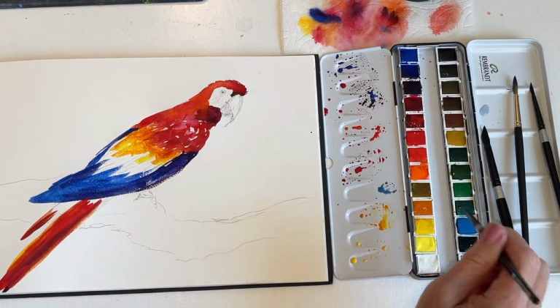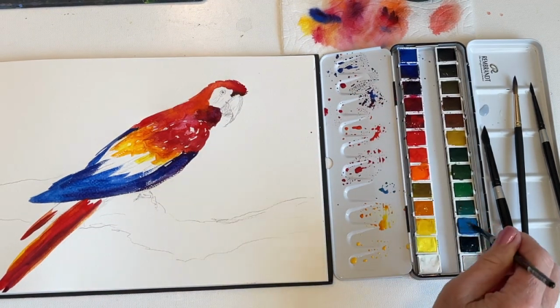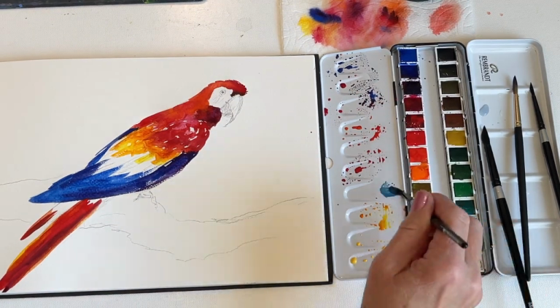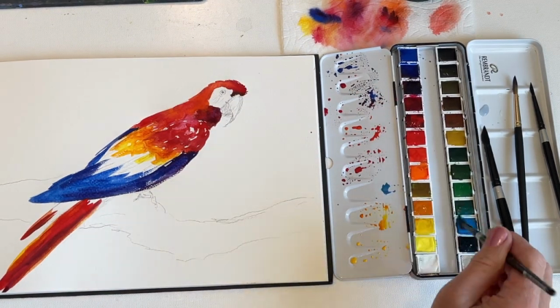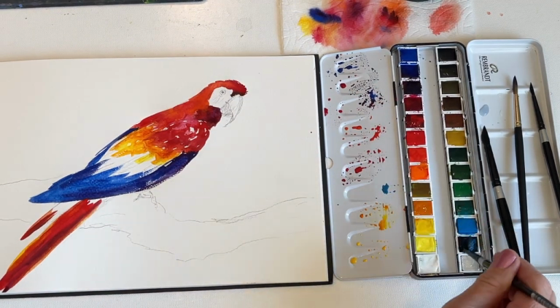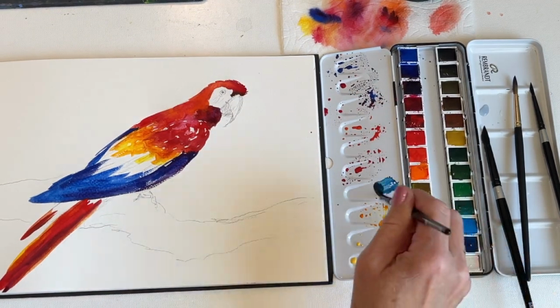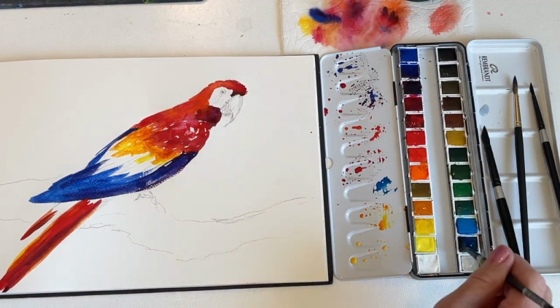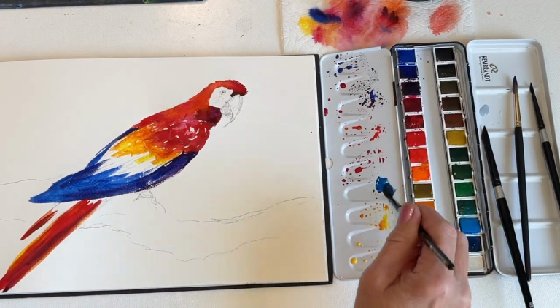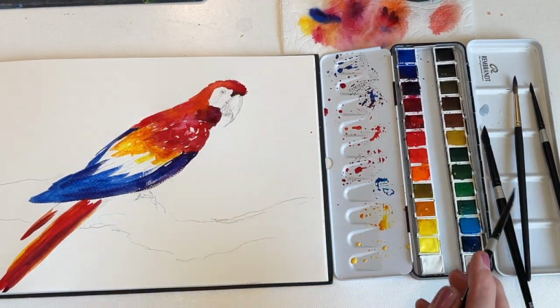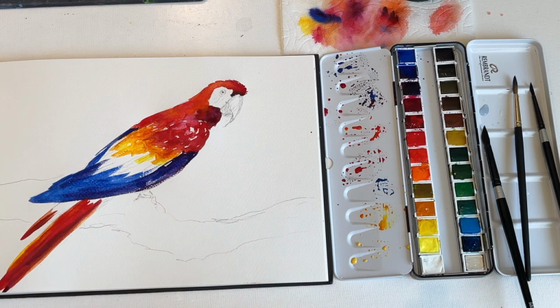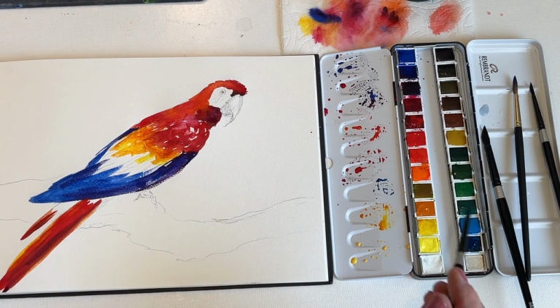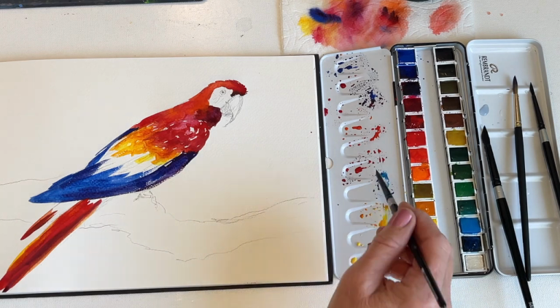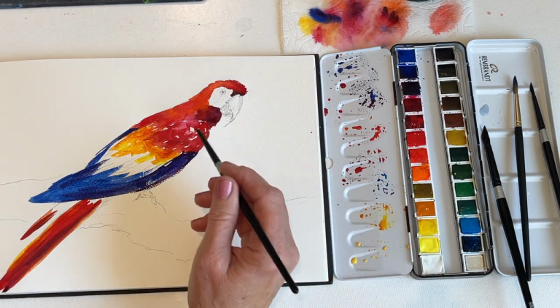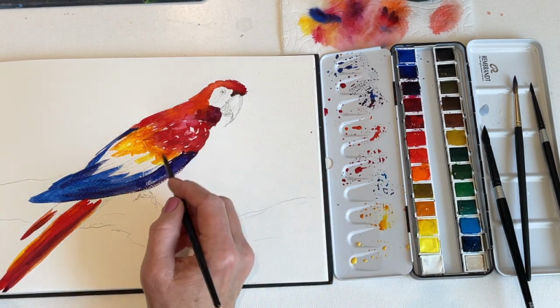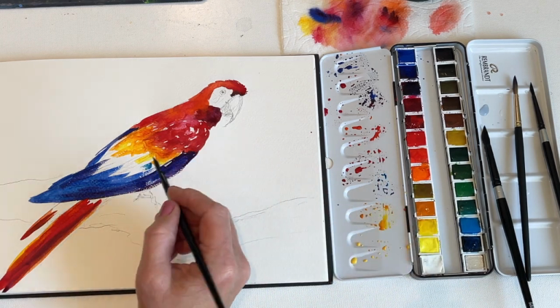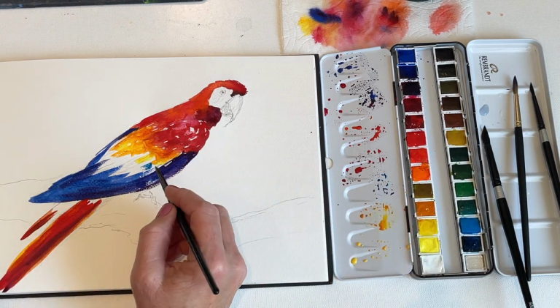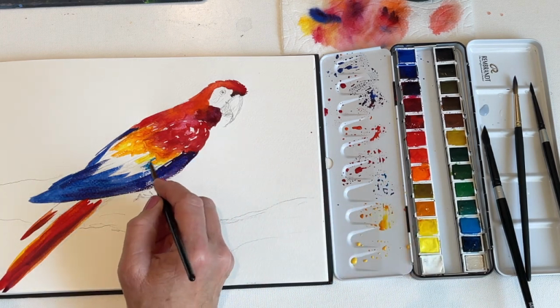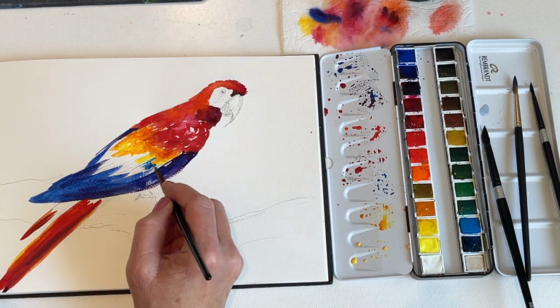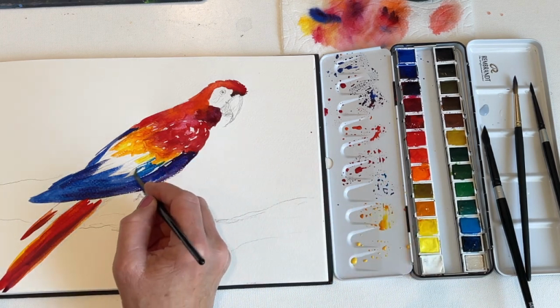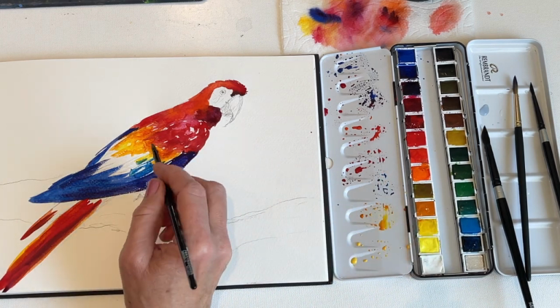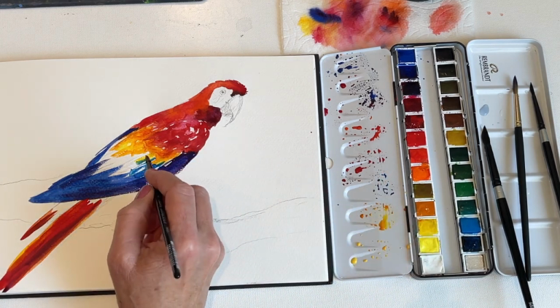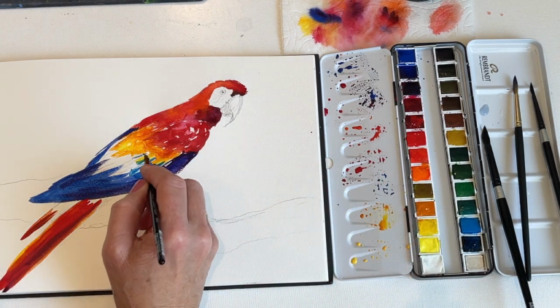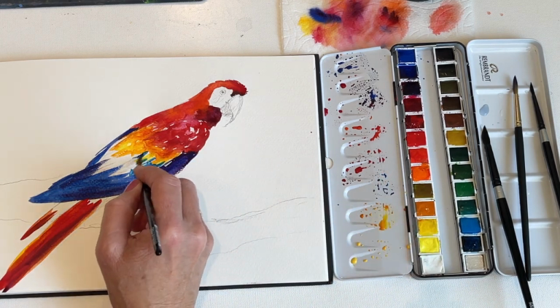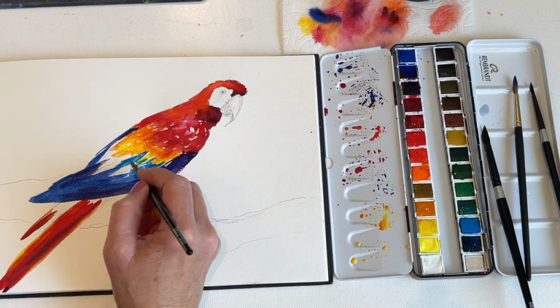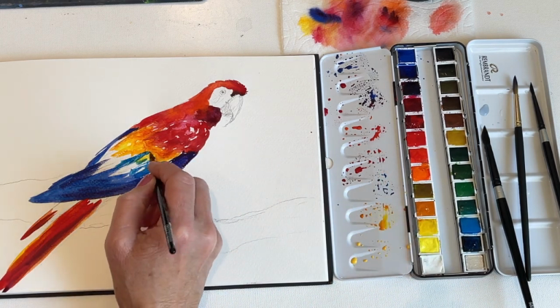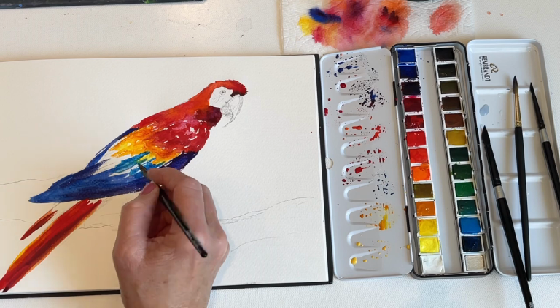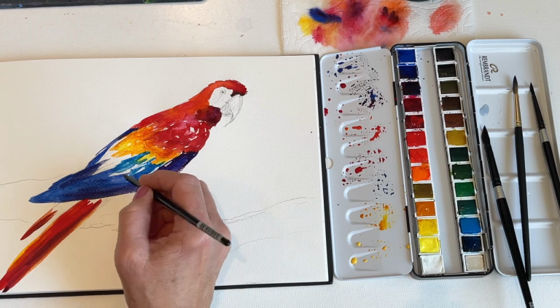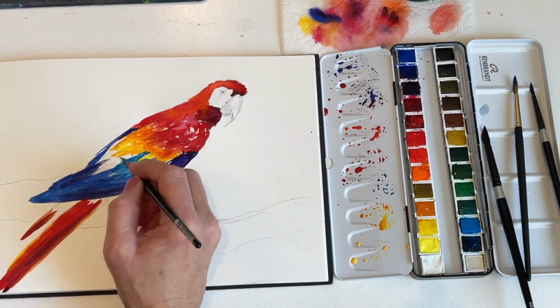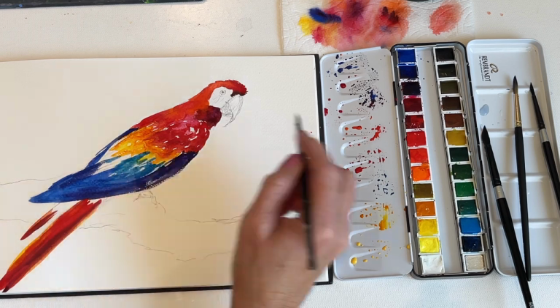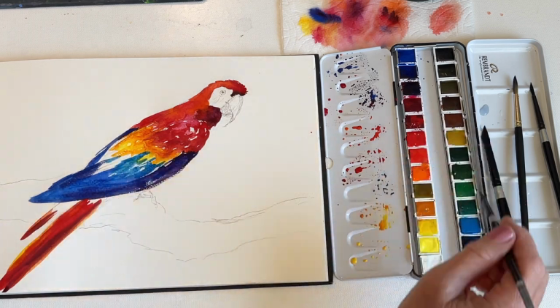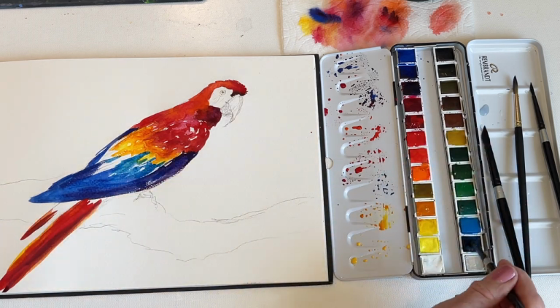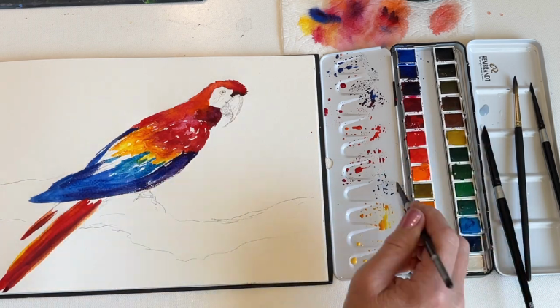I want to deepen the blue, so I'm using ultramarine and Prussian blue. I'm also adding some blue that's more turquoise colored where it's close to the yellow — that blue is cerulean.